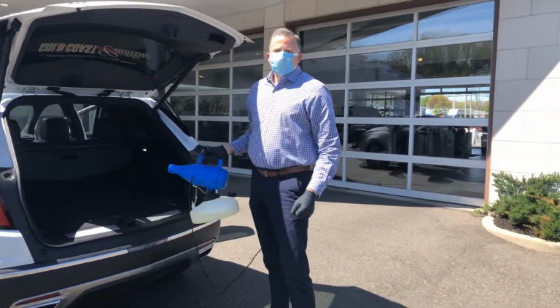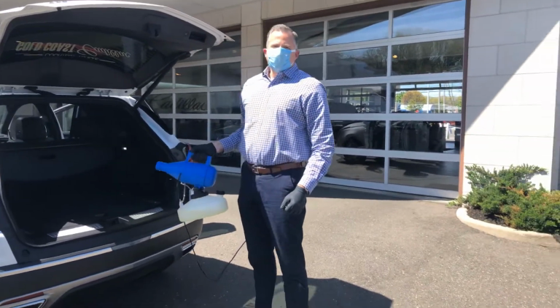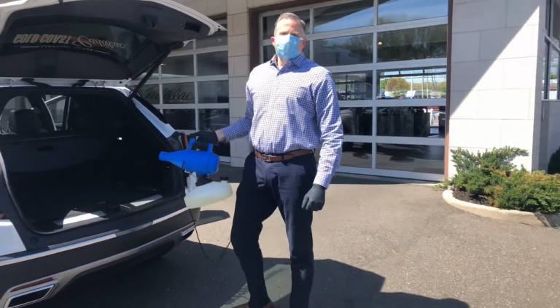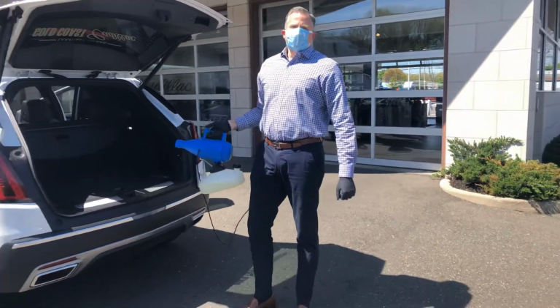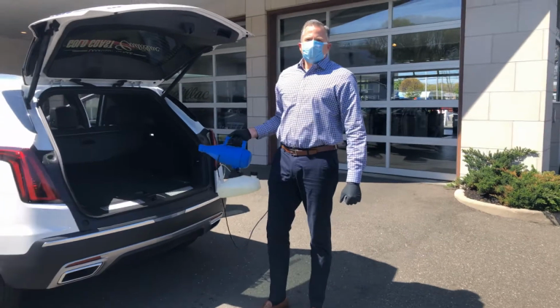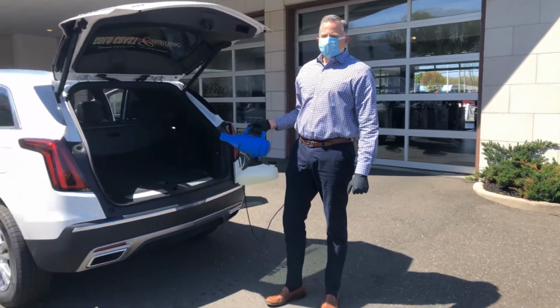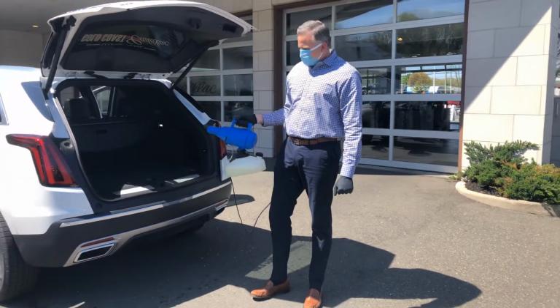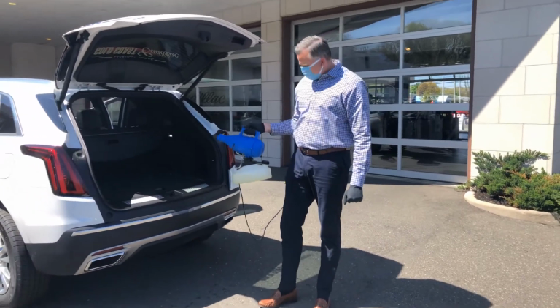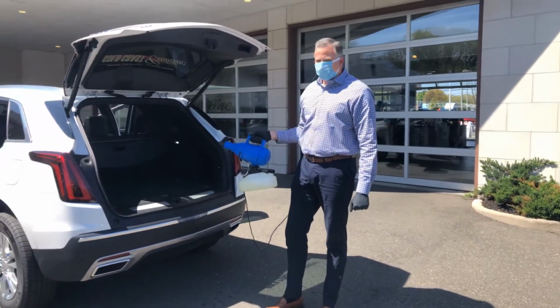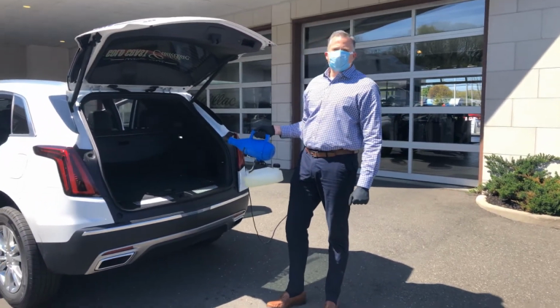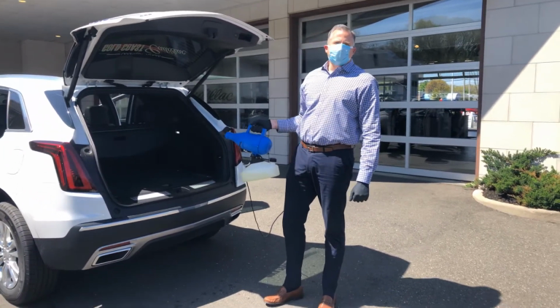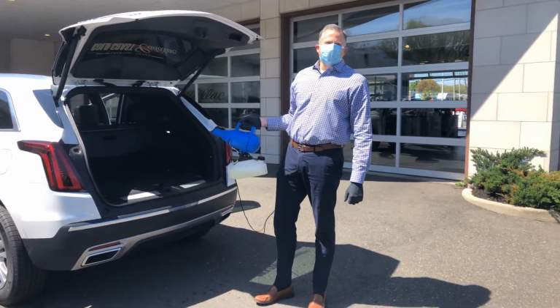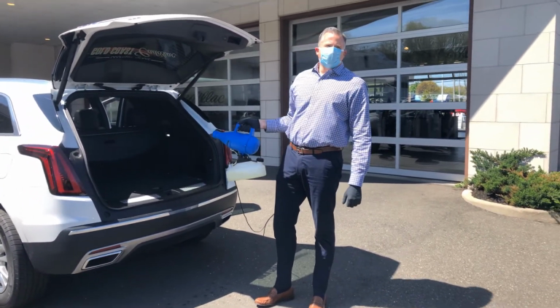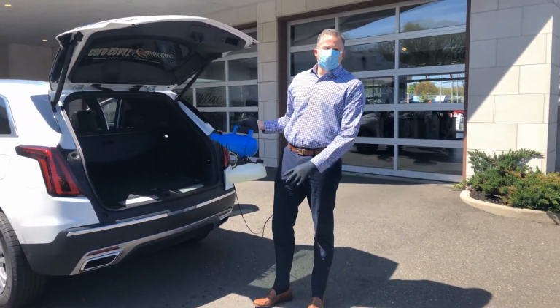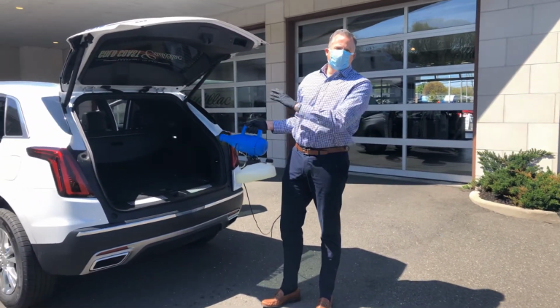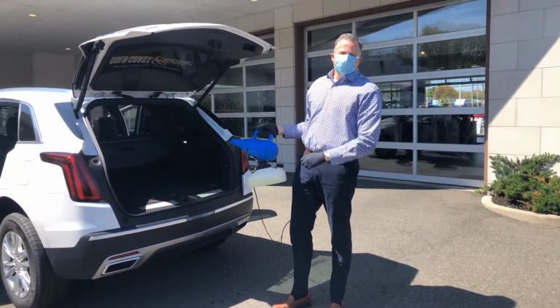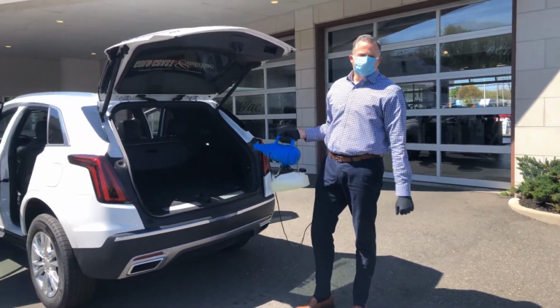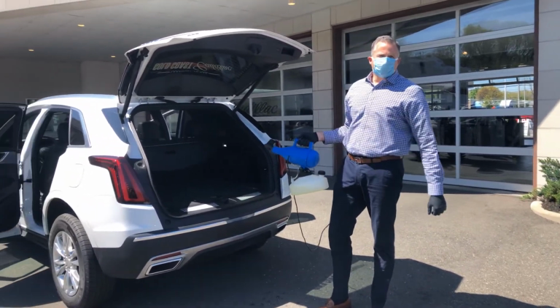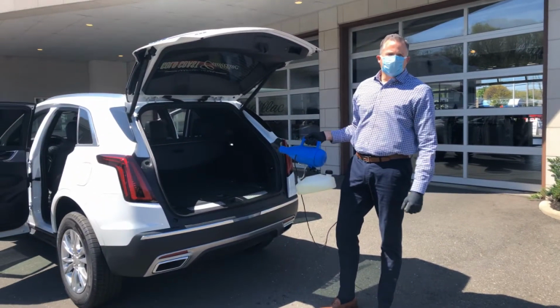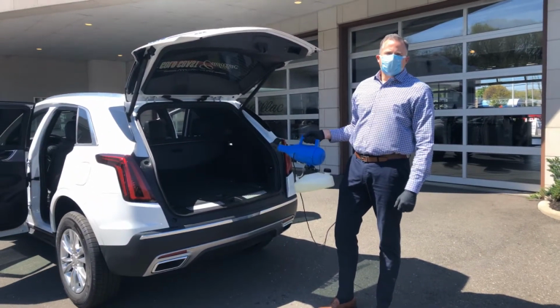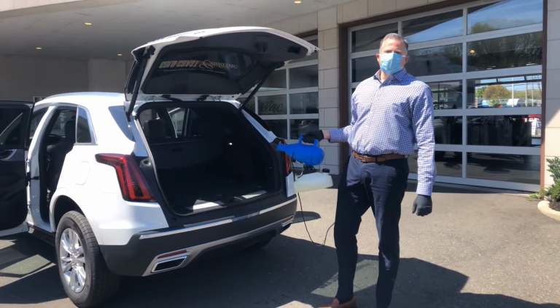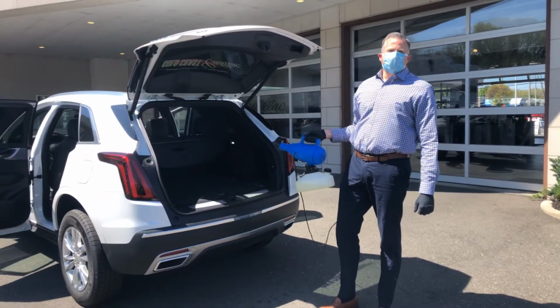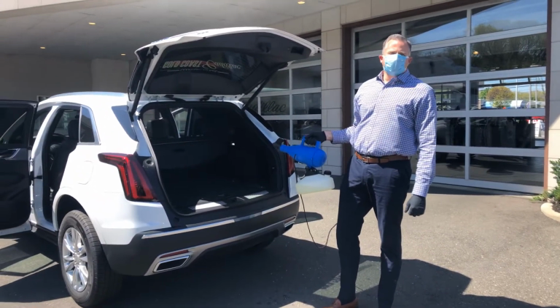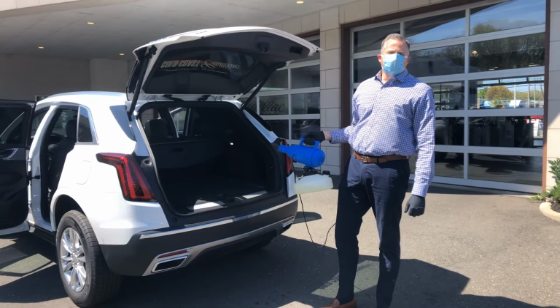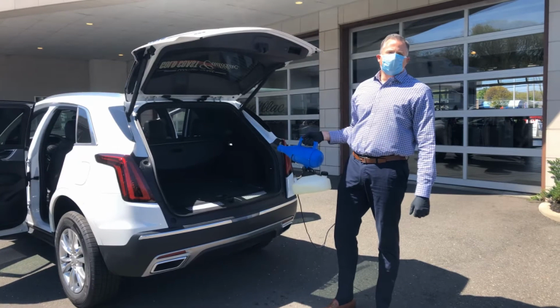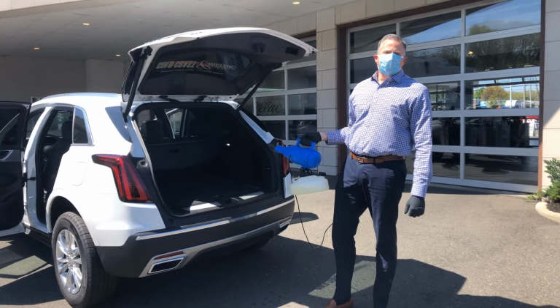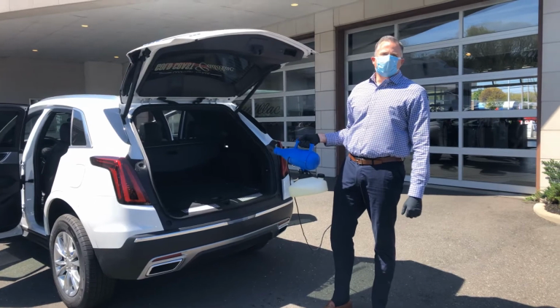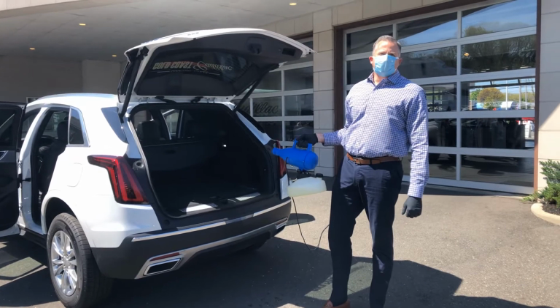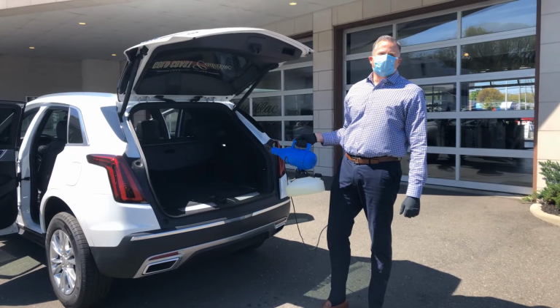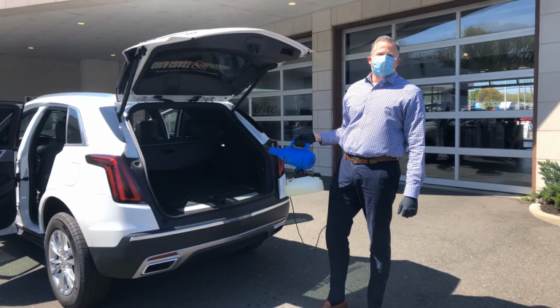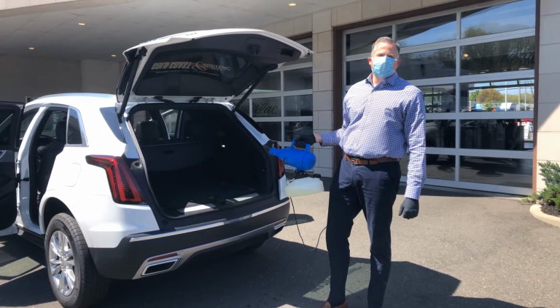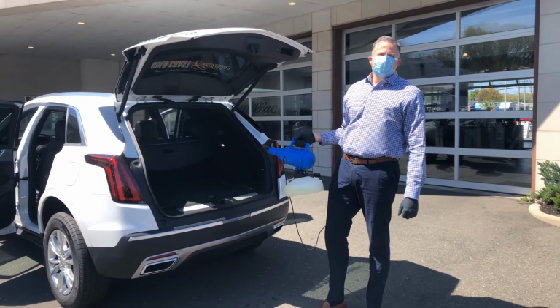And that's it. Again, this chemical is safe not only for you but for your vehicle, and we look forward to you visiting us on your next visit. Thank you again.